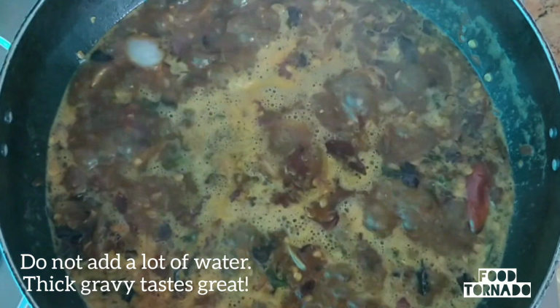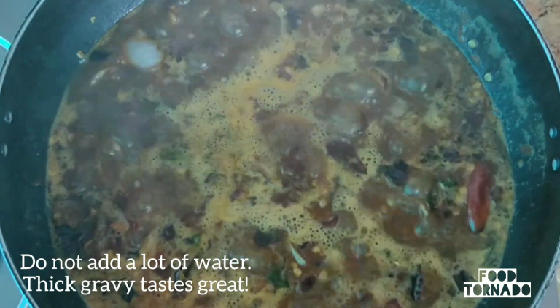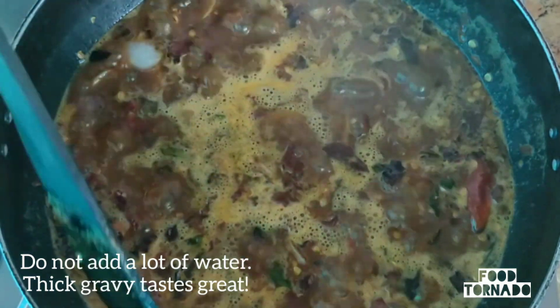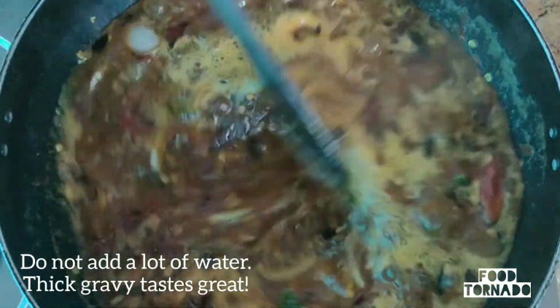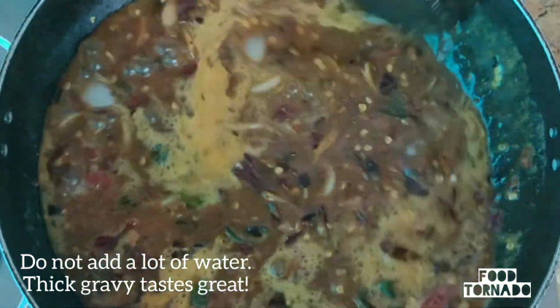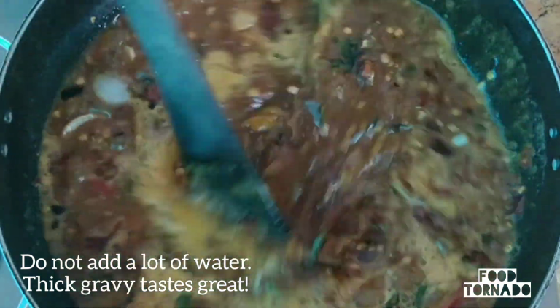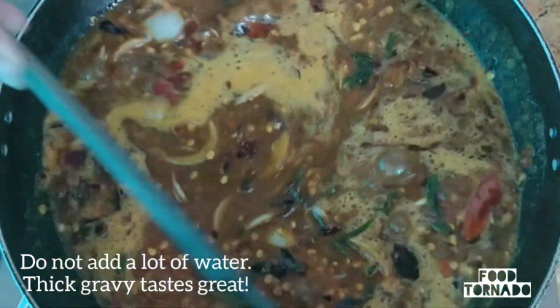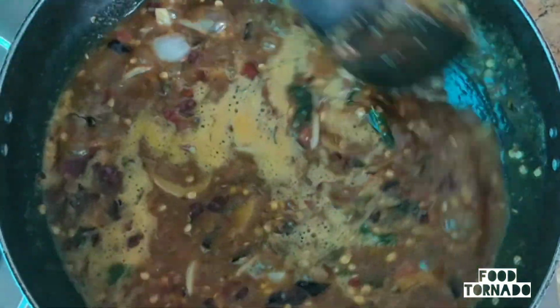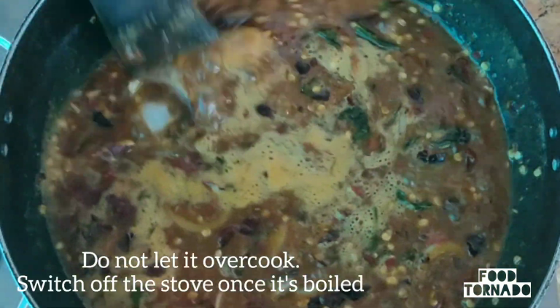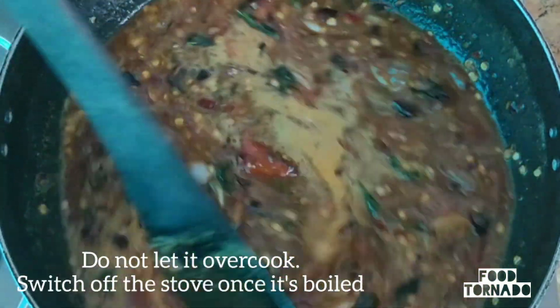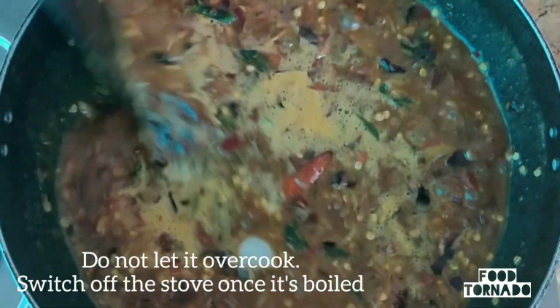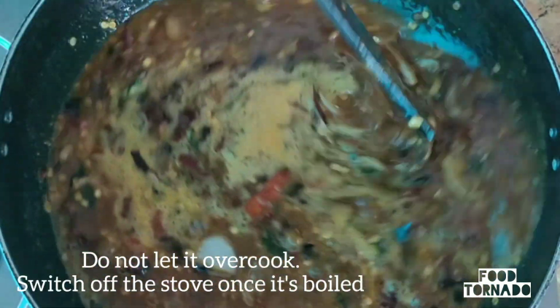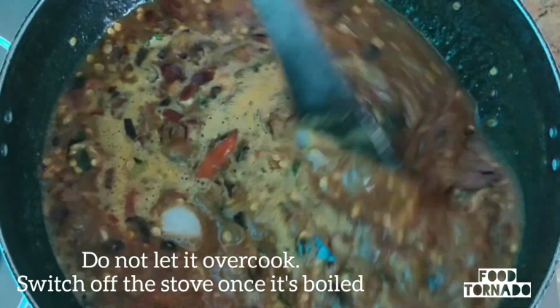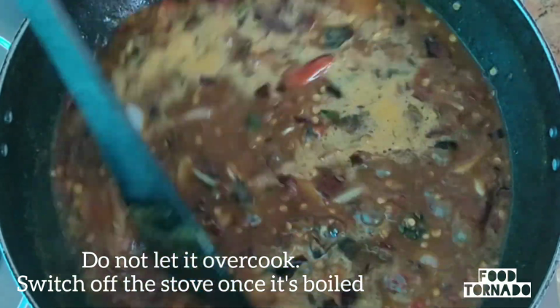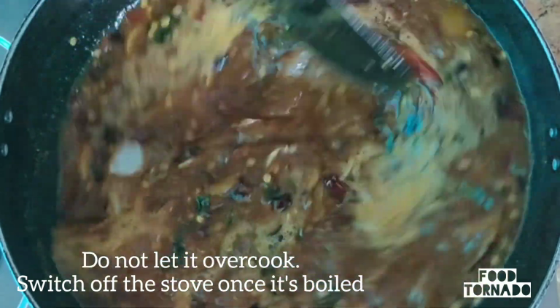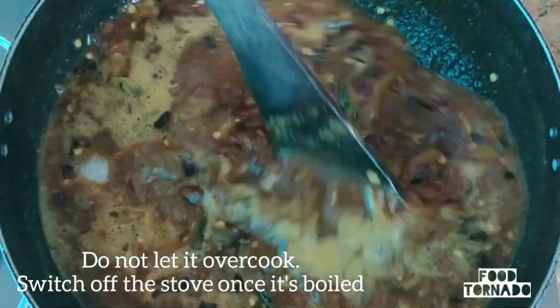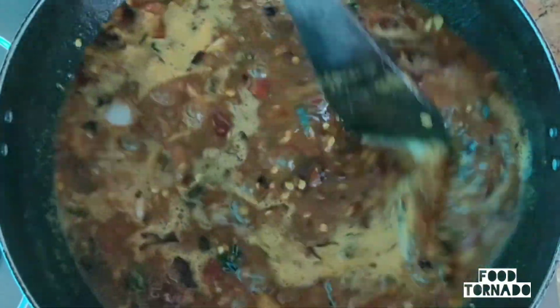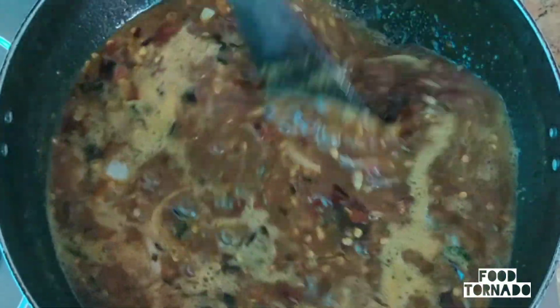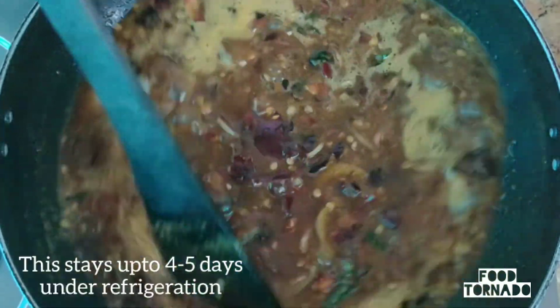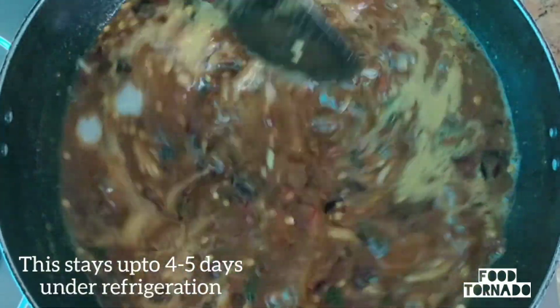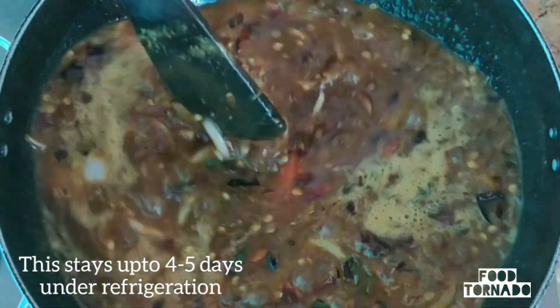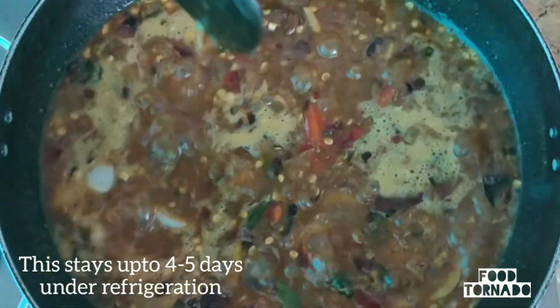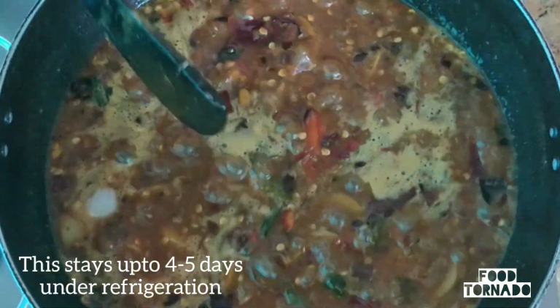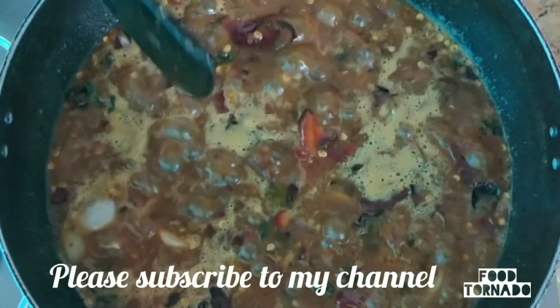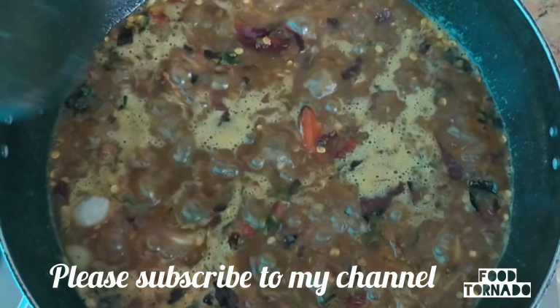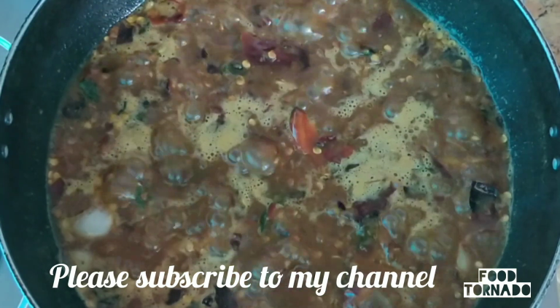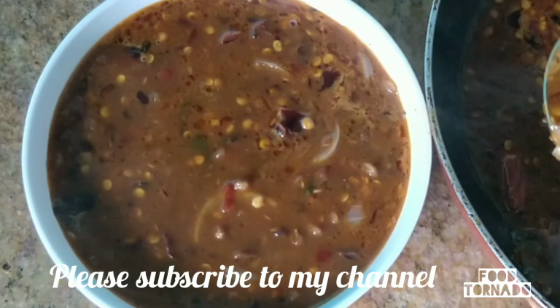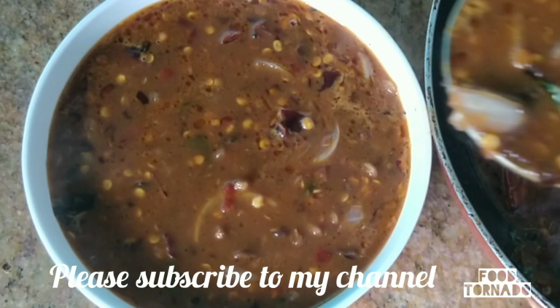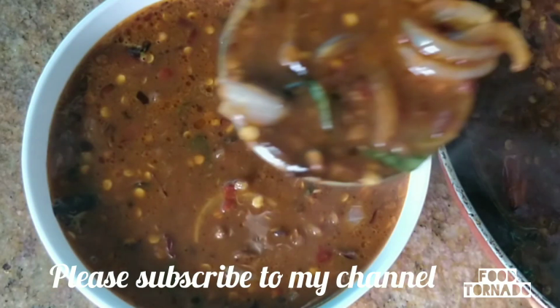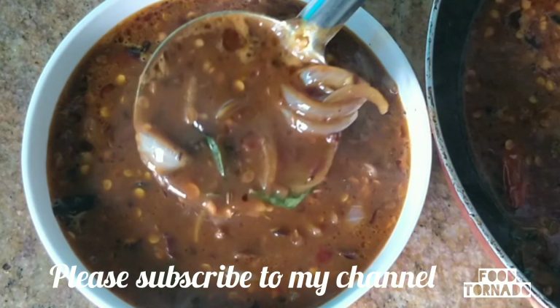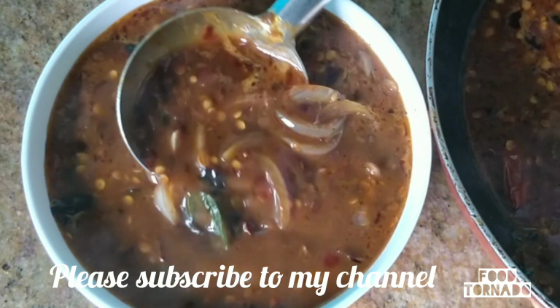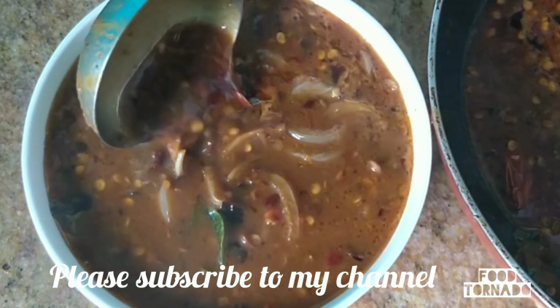We cook the pan. Let's cook the pan together. That's why we cook it to a boil. We cook it for 4 to 5 minutes.